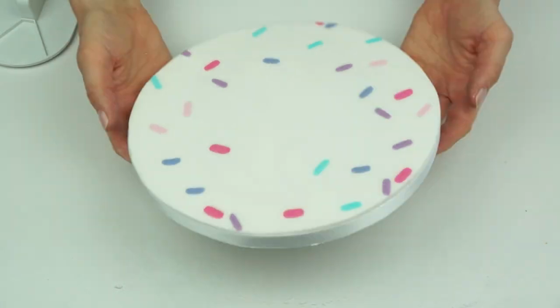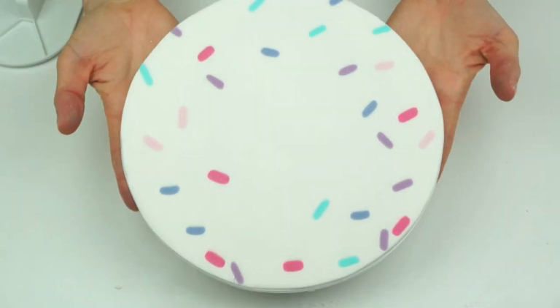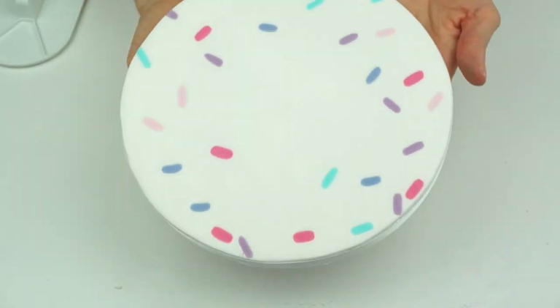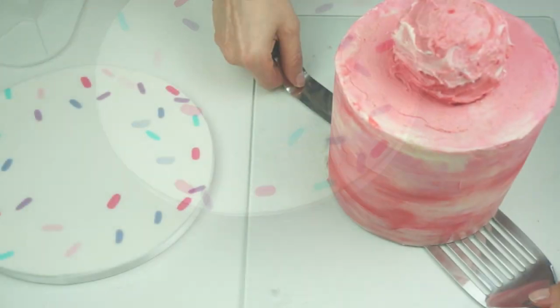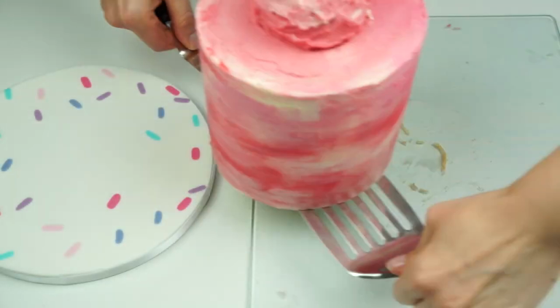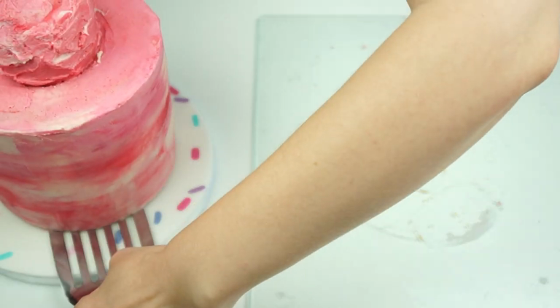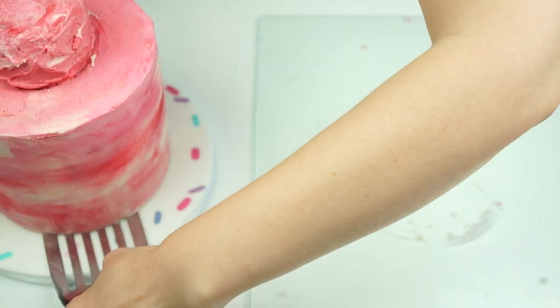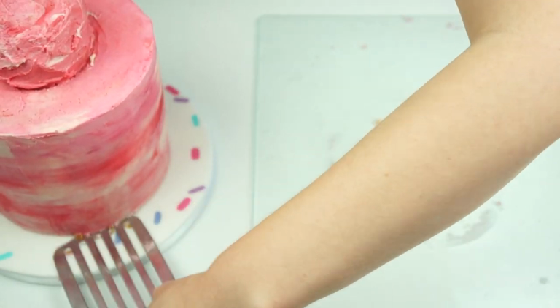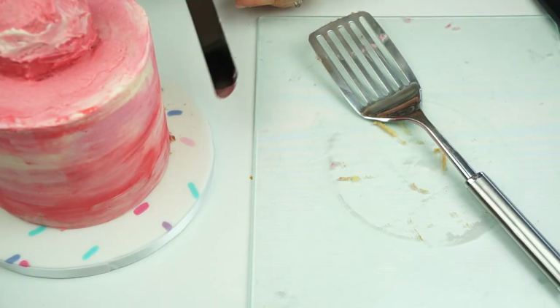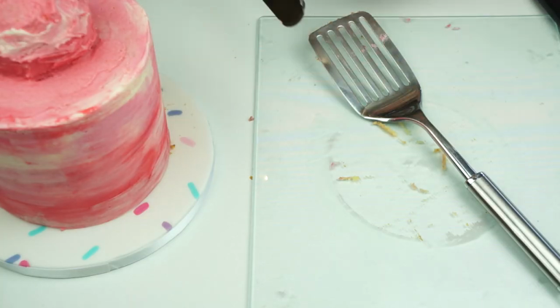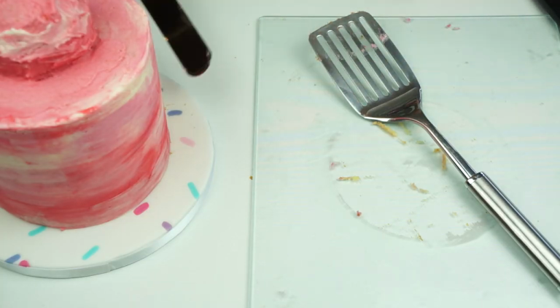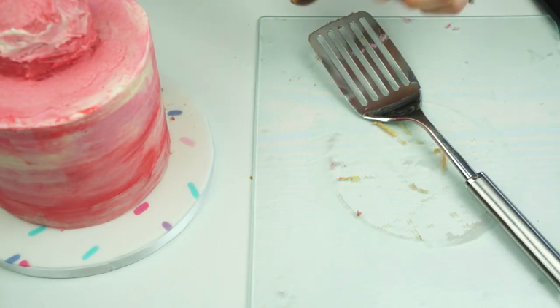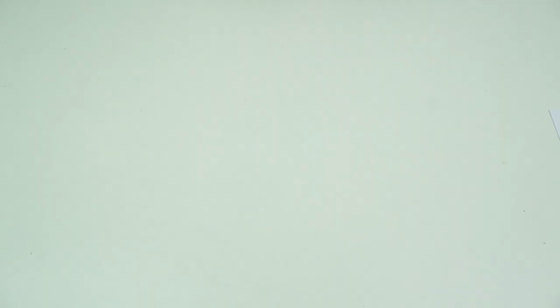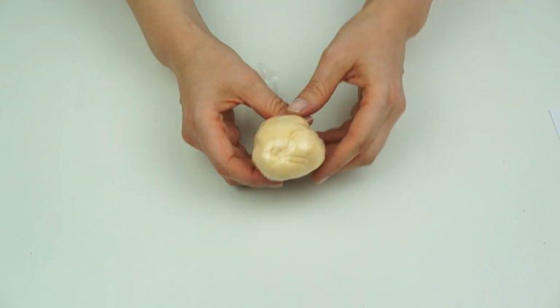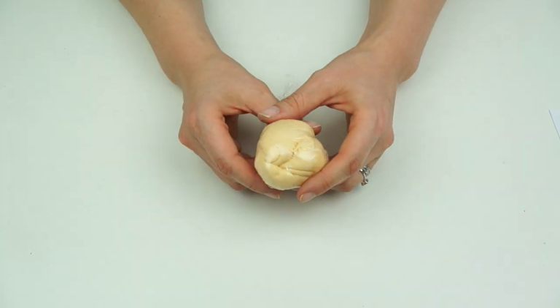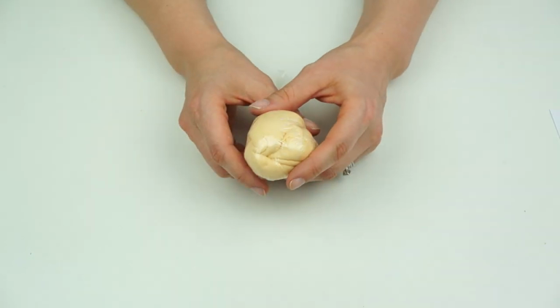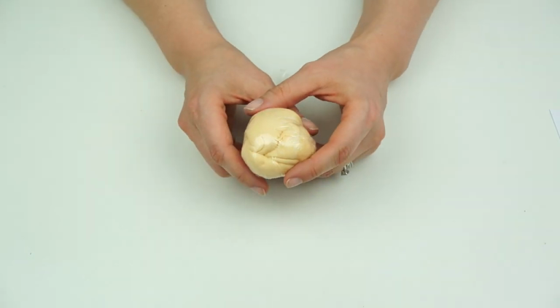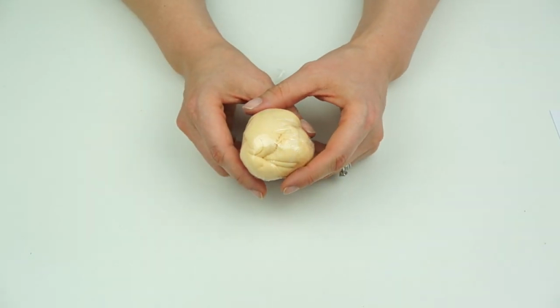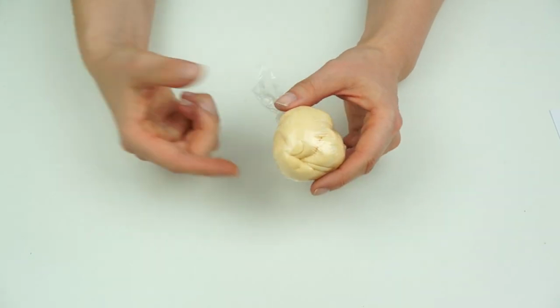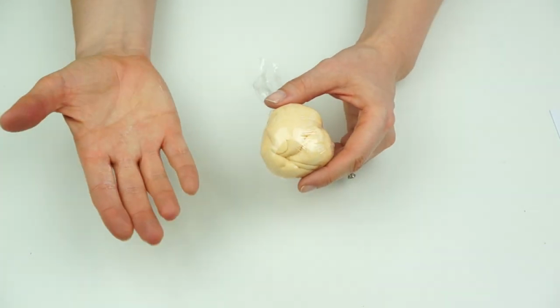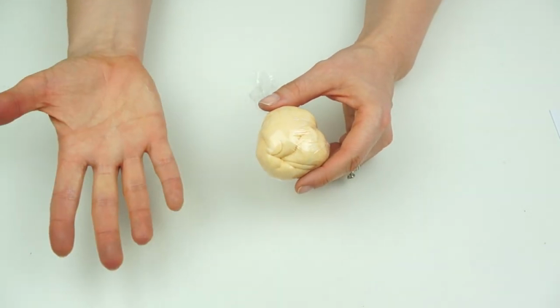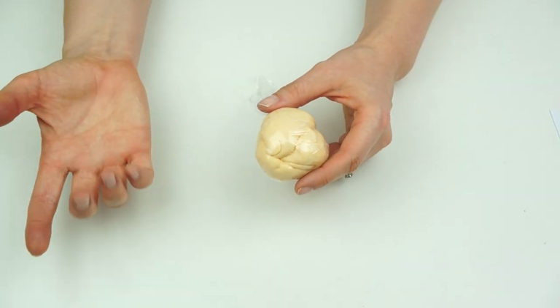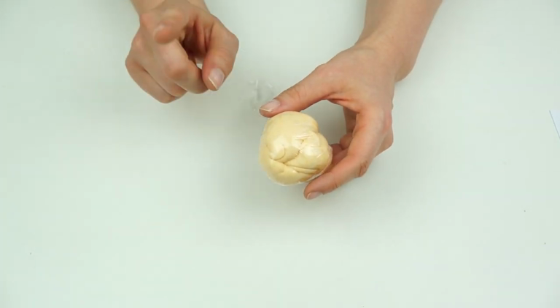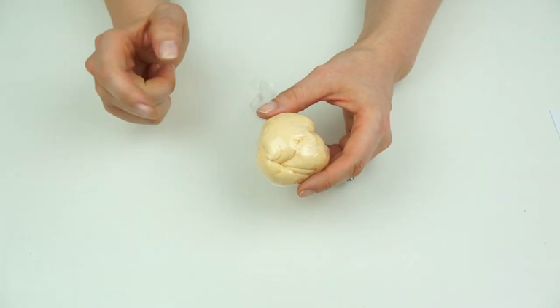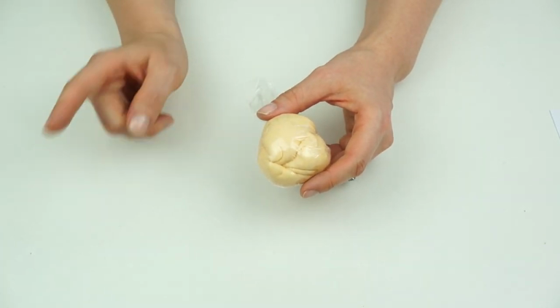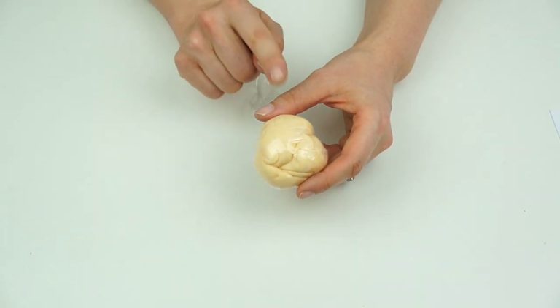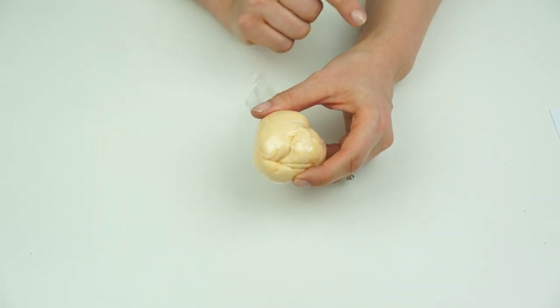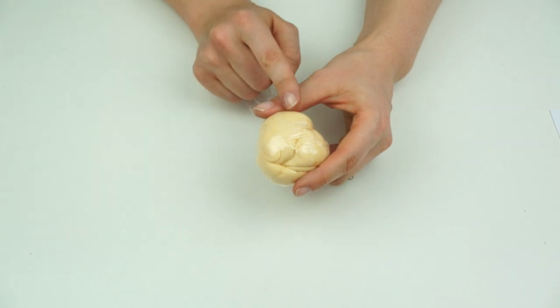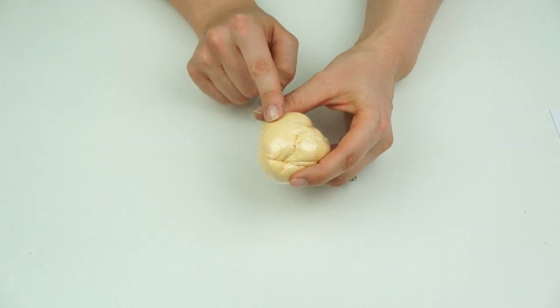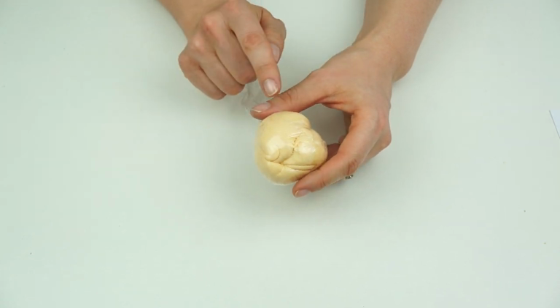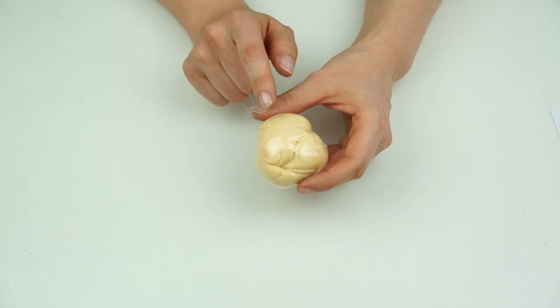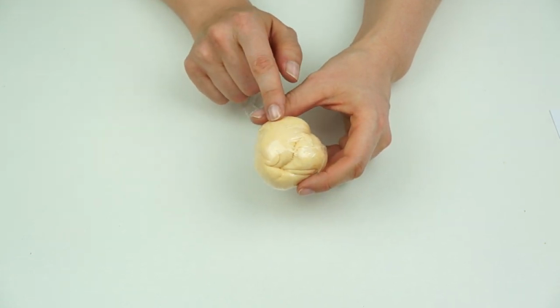Finish off with a white satin ribbon around the edge fixed on with double-sided tape, then transfer the cake over onto the board.